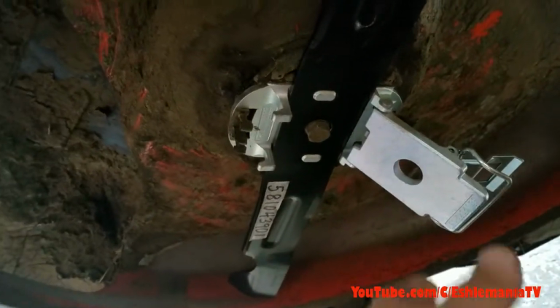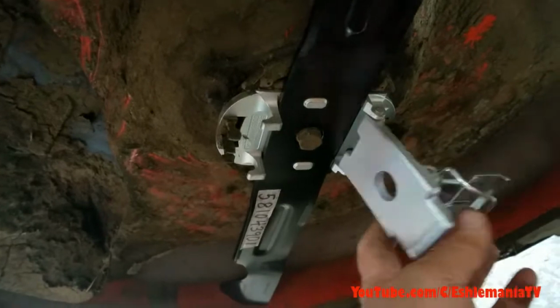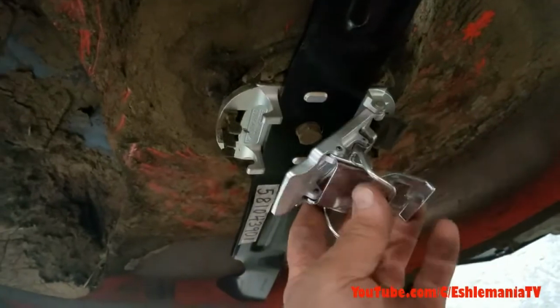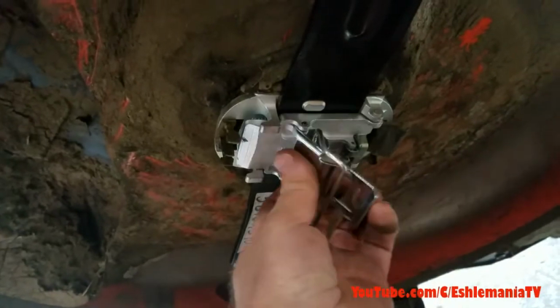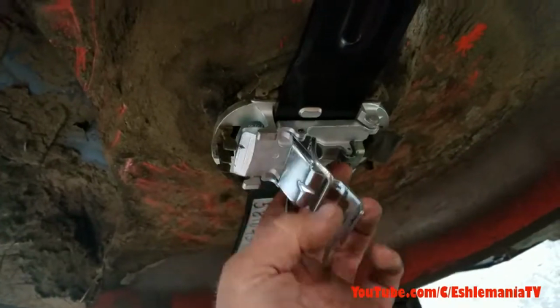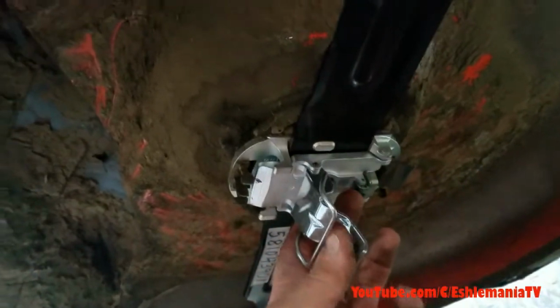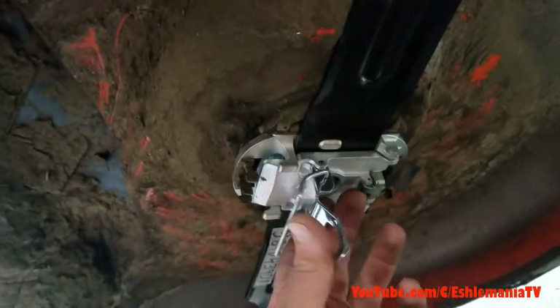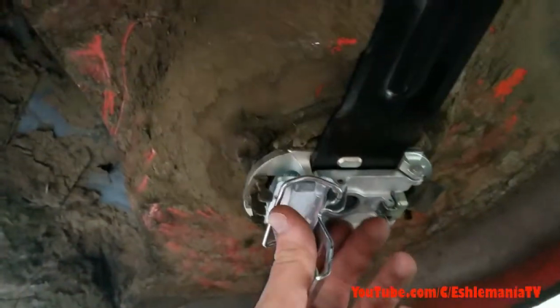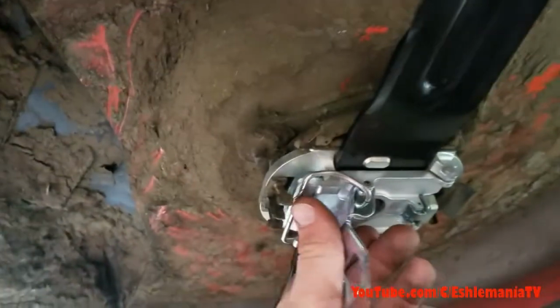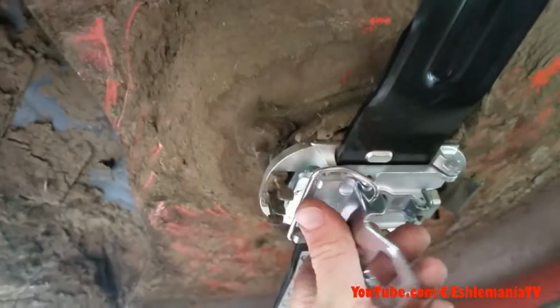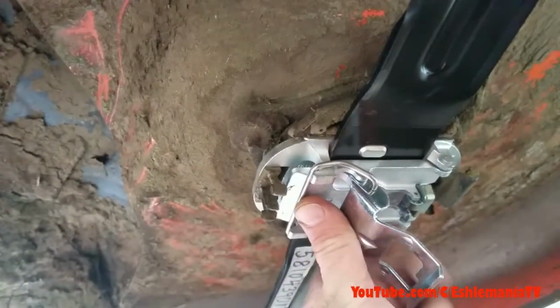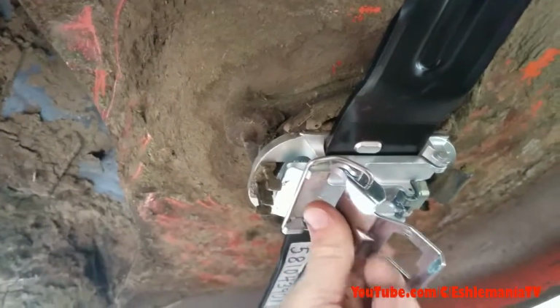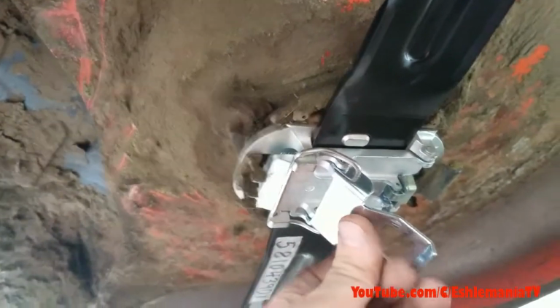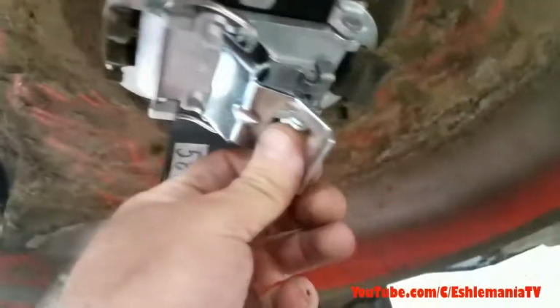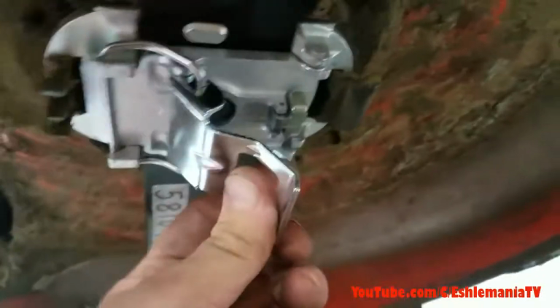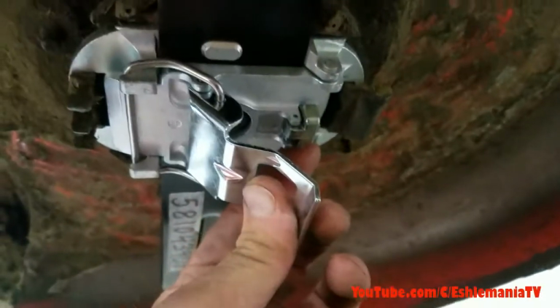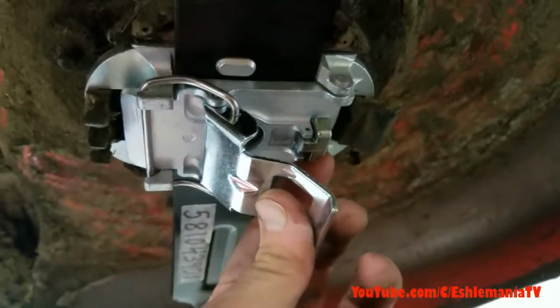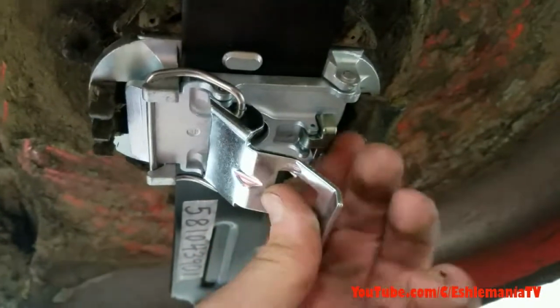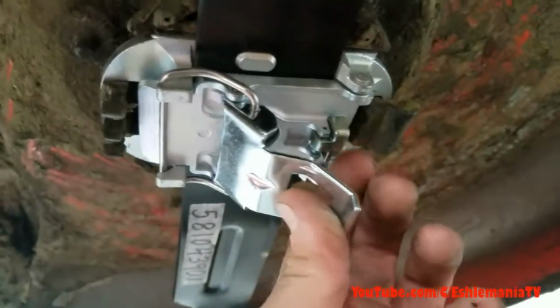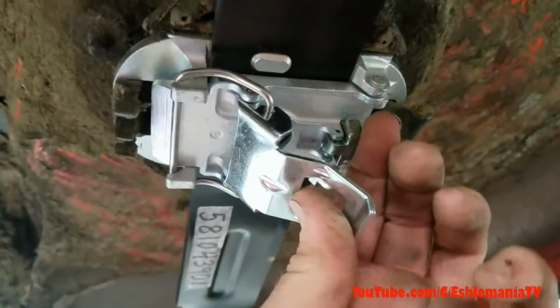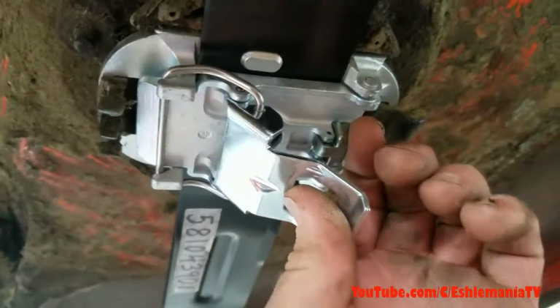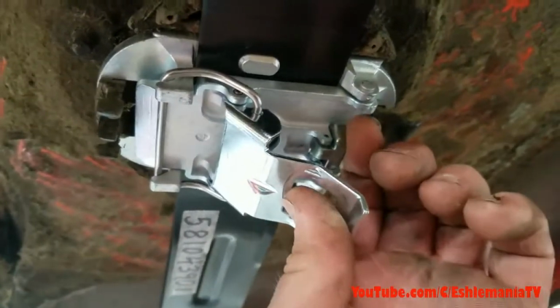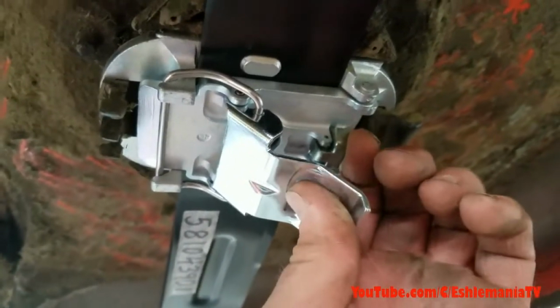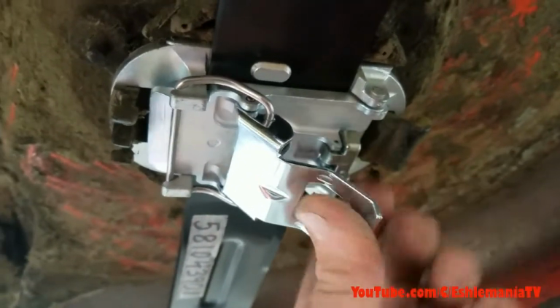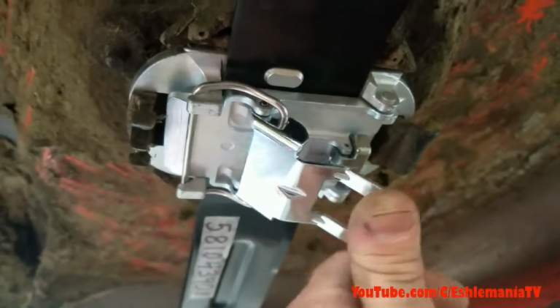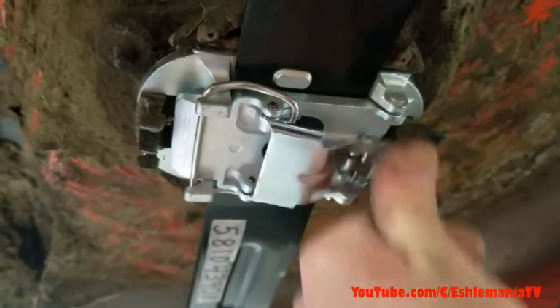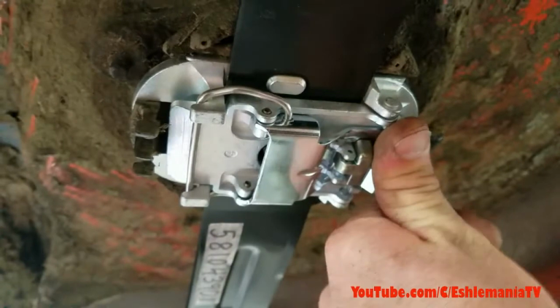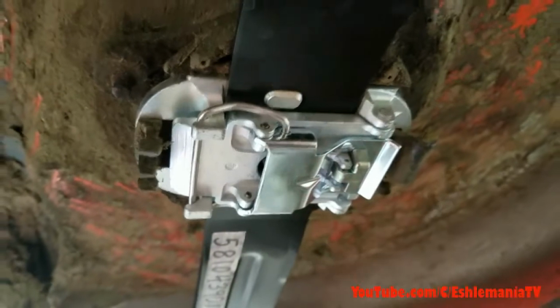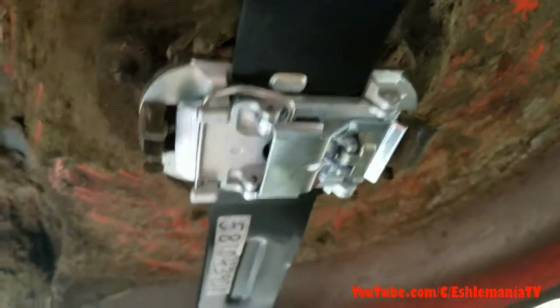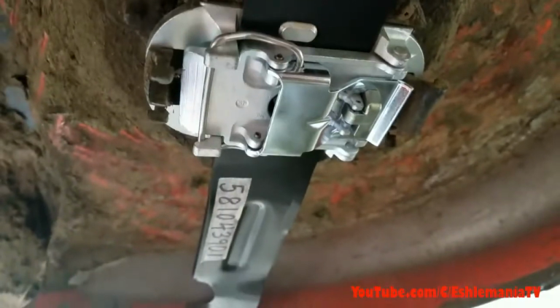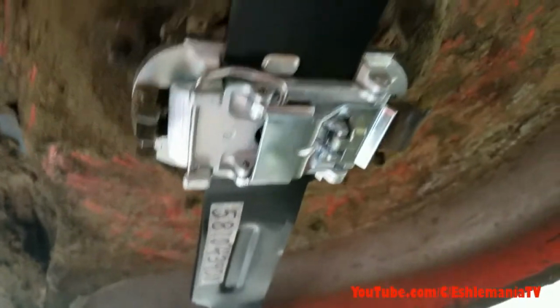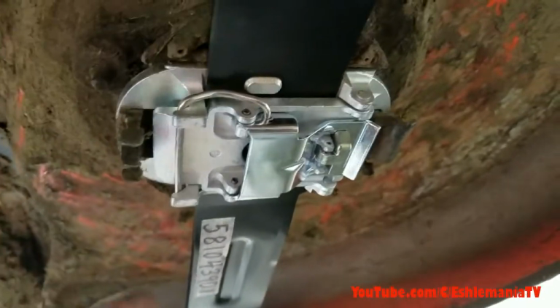Flip that shut, put the wire down in the hooks here, and then when you push this shut, this is a spring-loaded locking tab here — so that's going to lock shut.